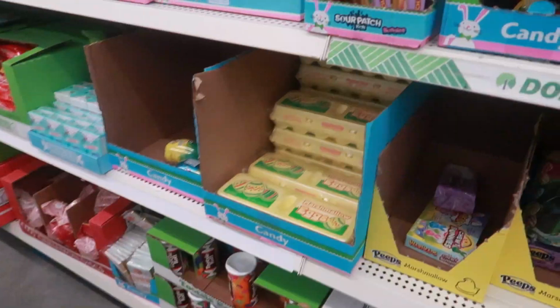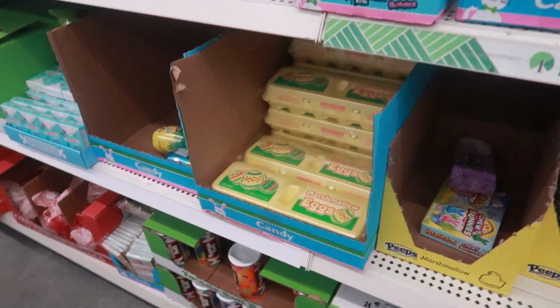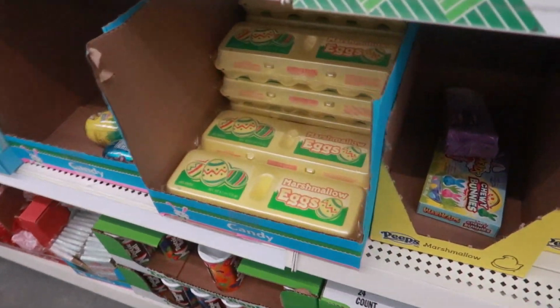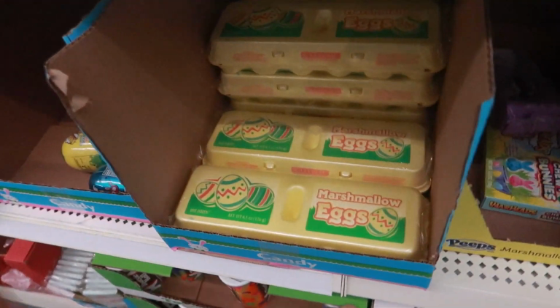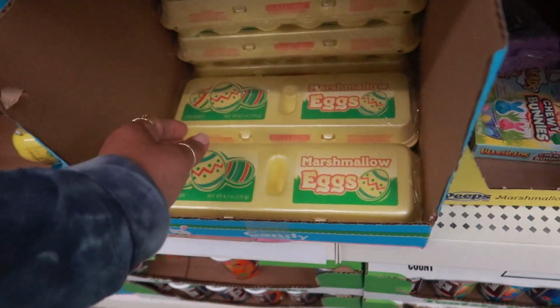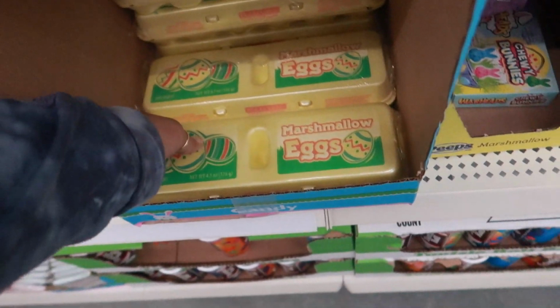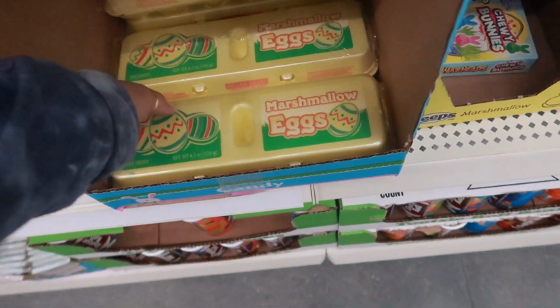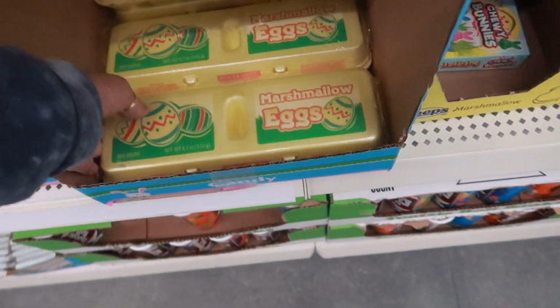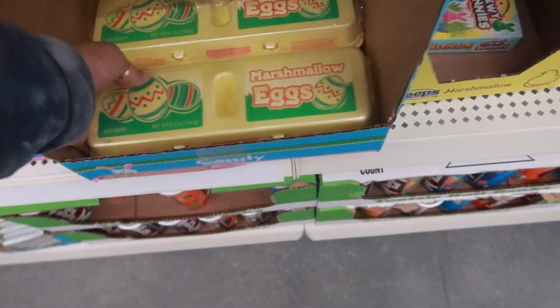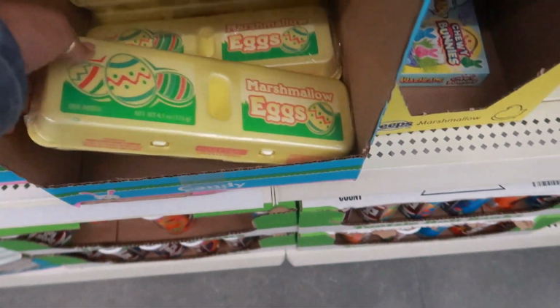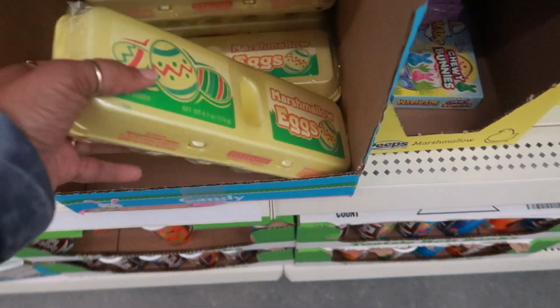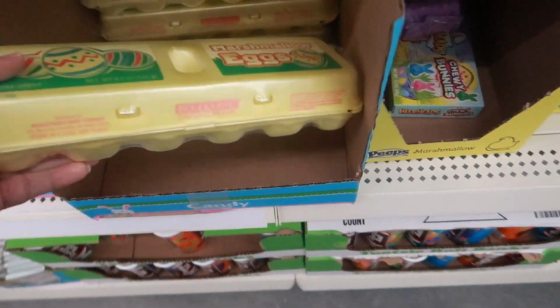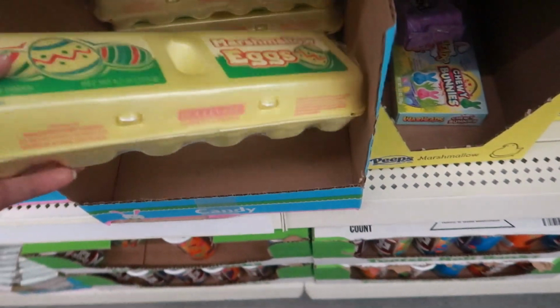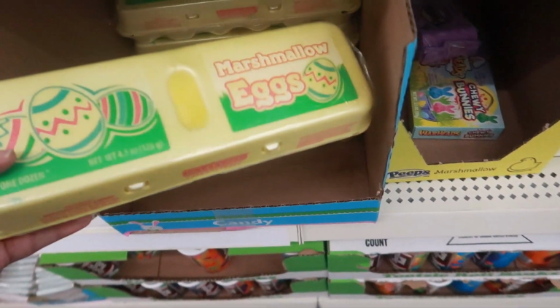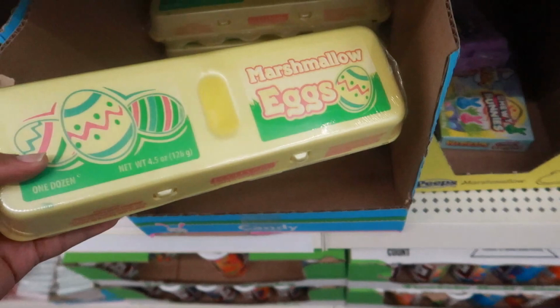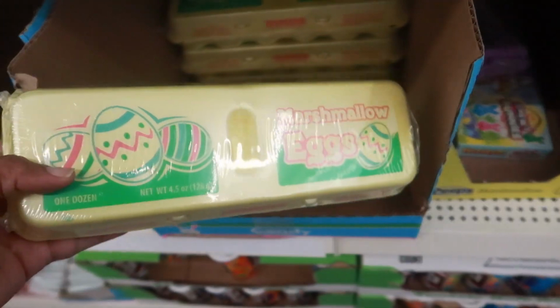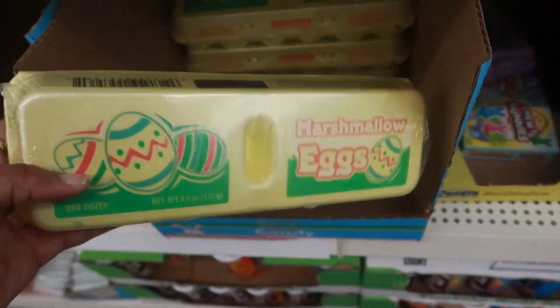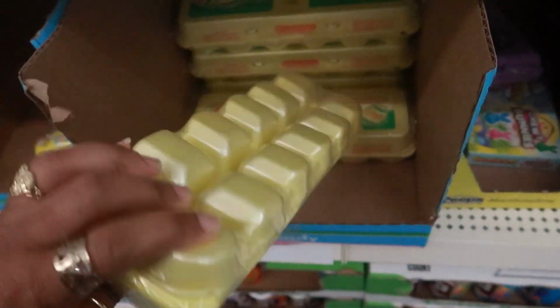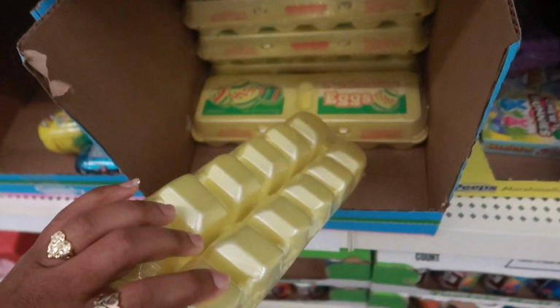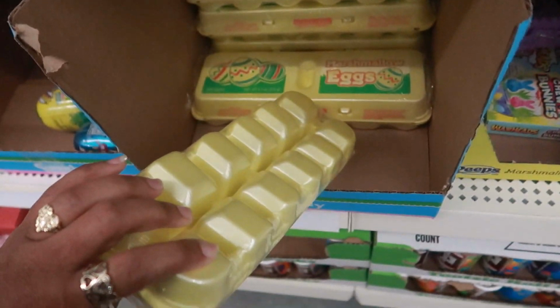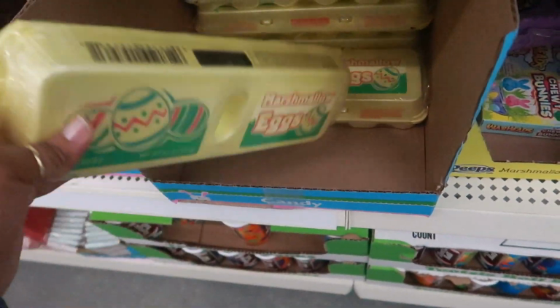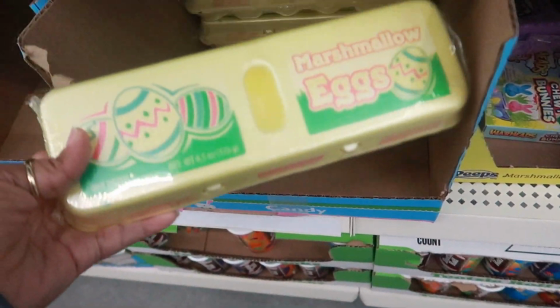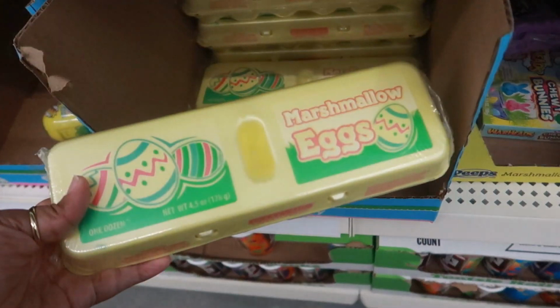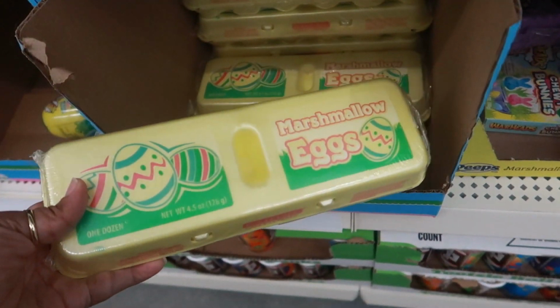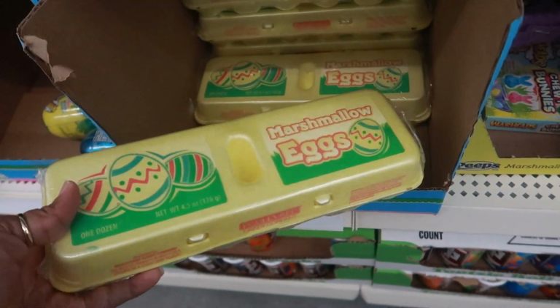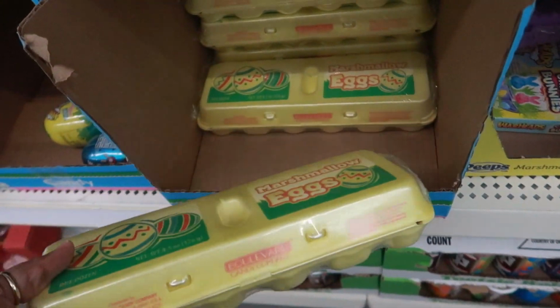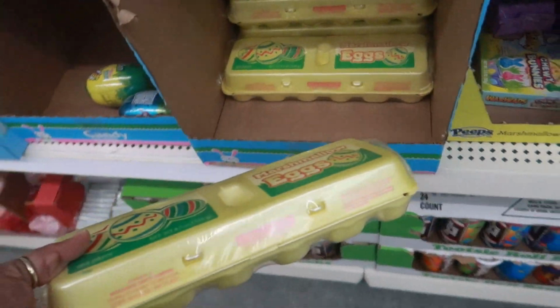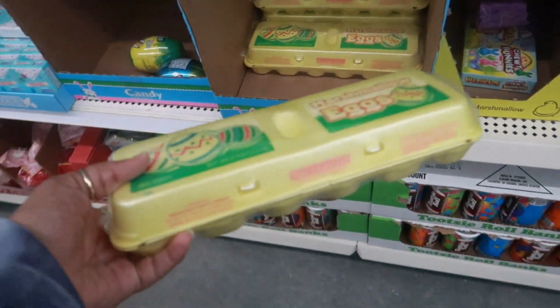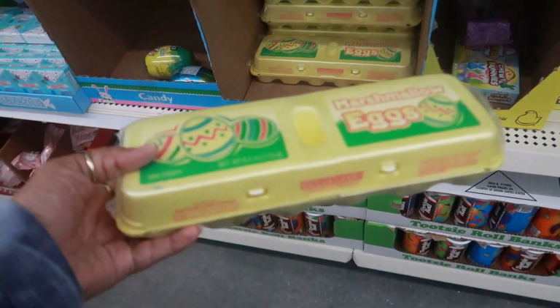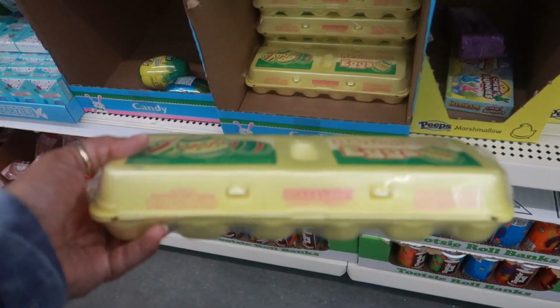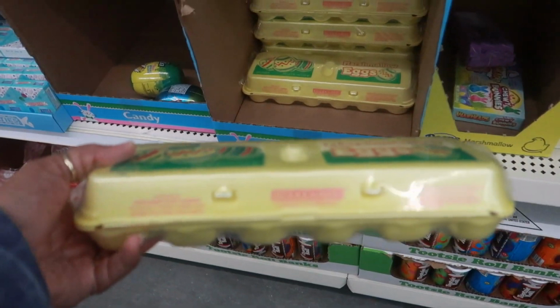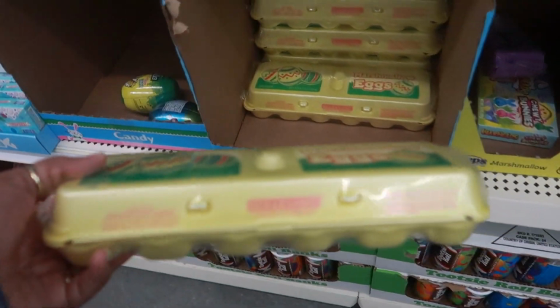In the candy section - I think this is always a good deal - these marshmallow eggs that you get for a dollar, and they usually sell super fast. They have them right now.